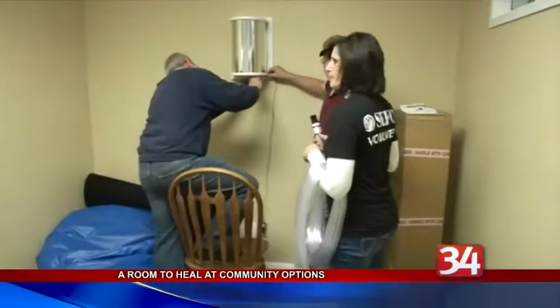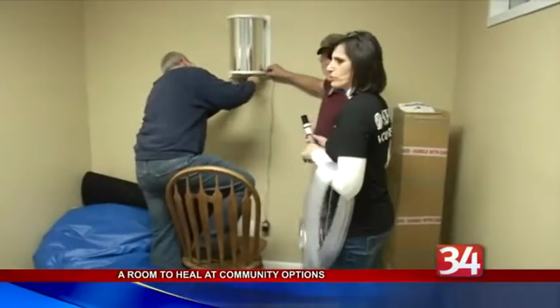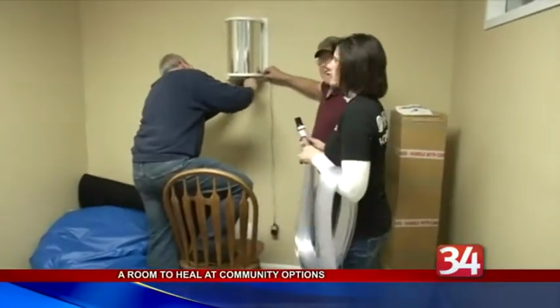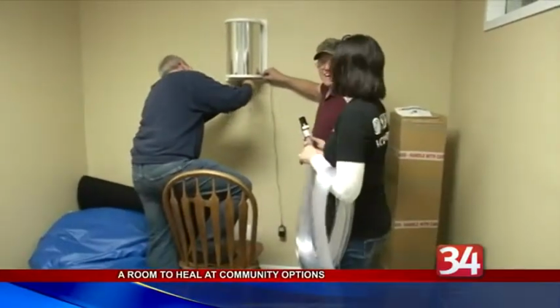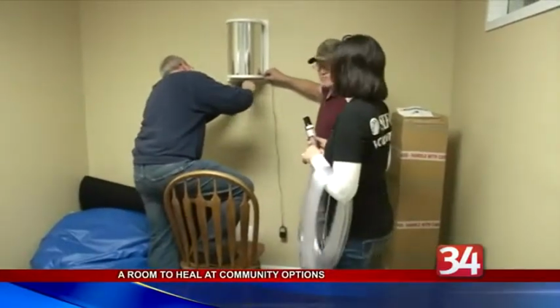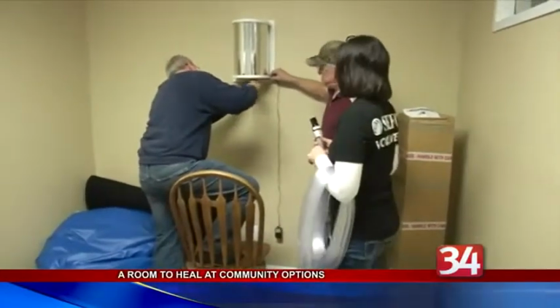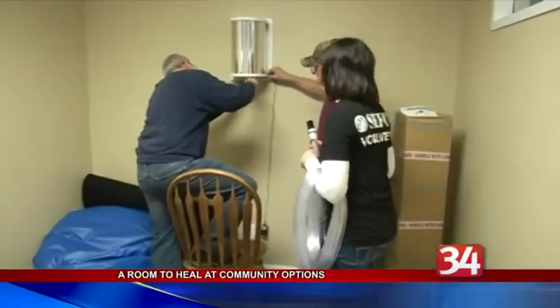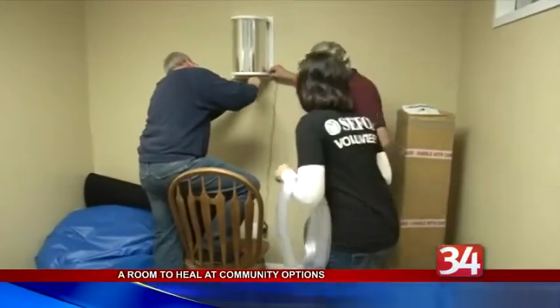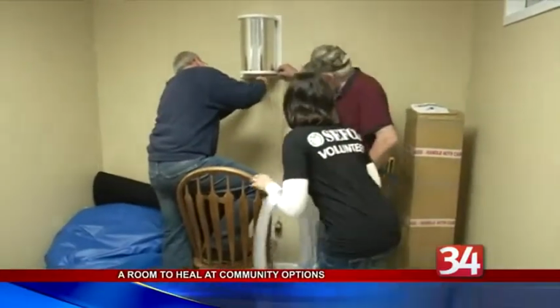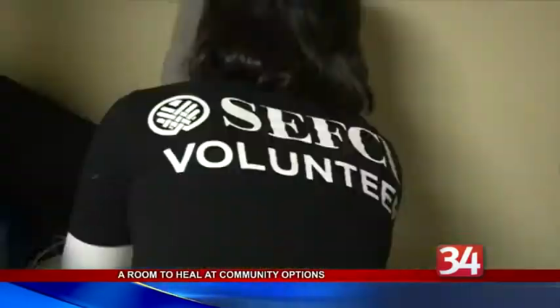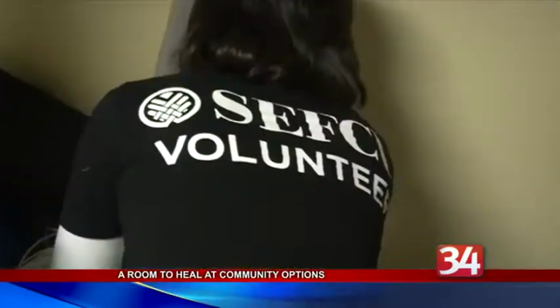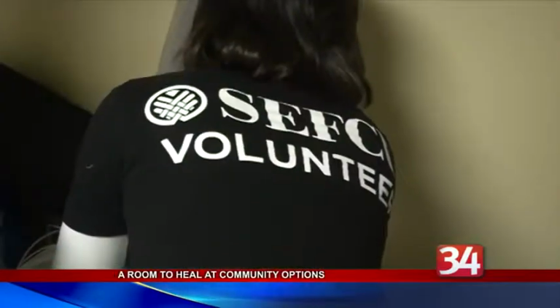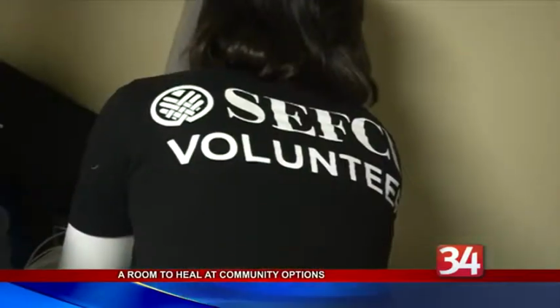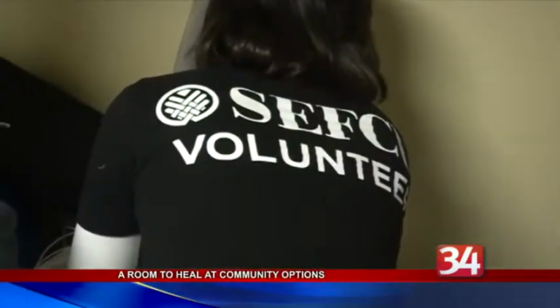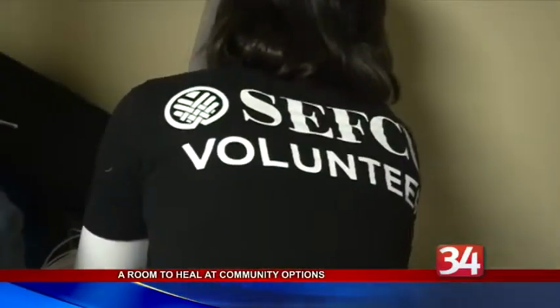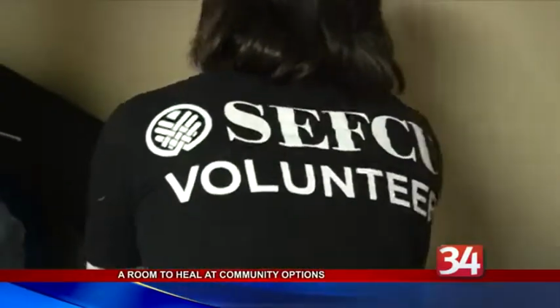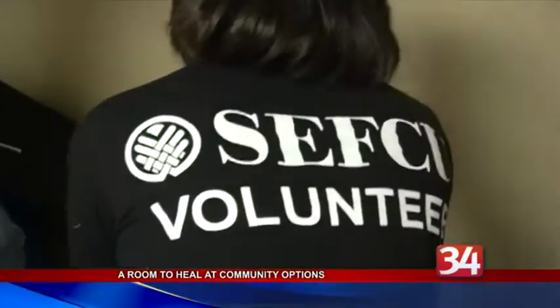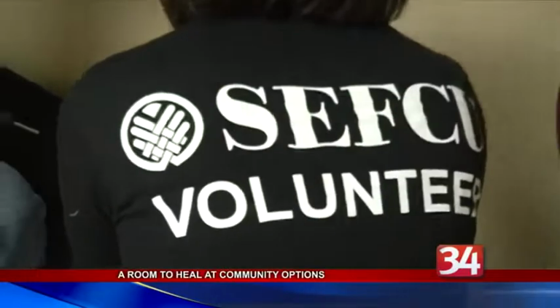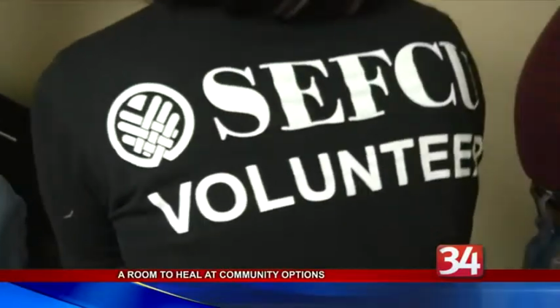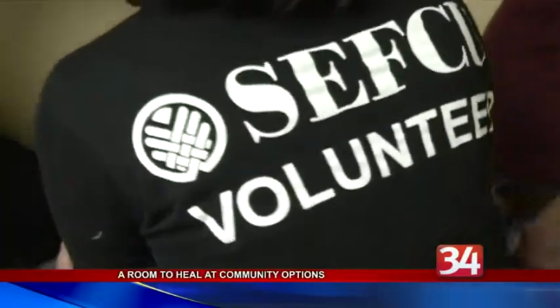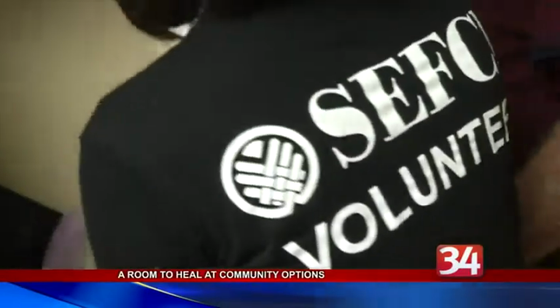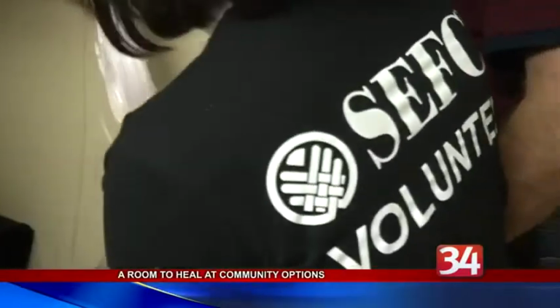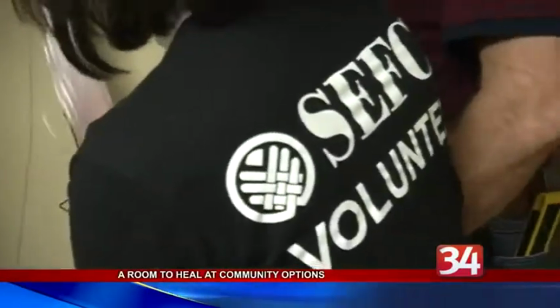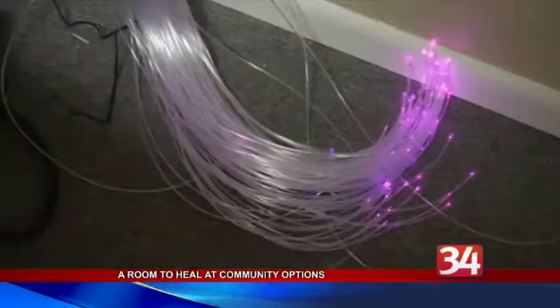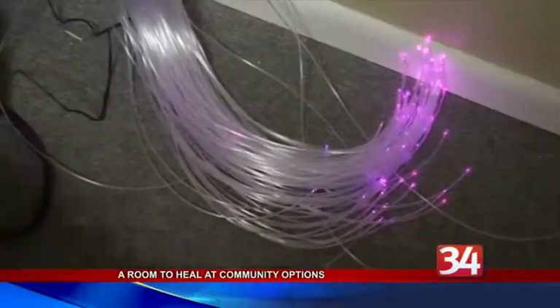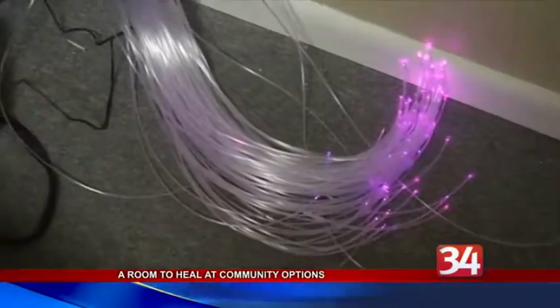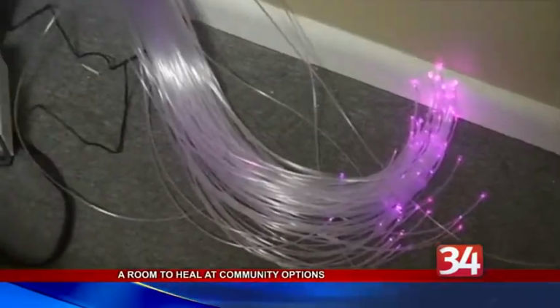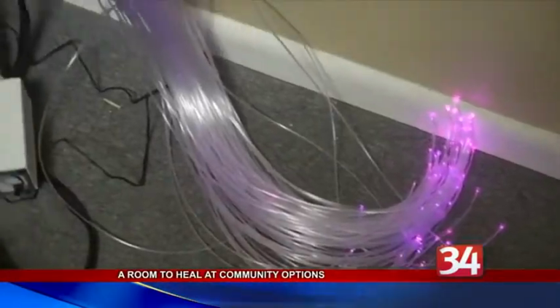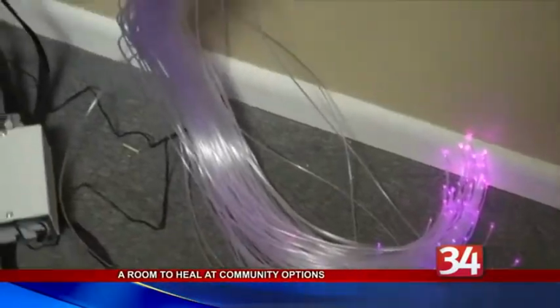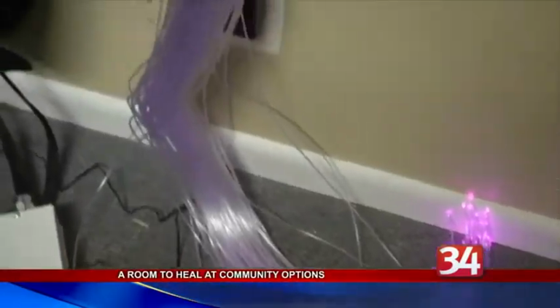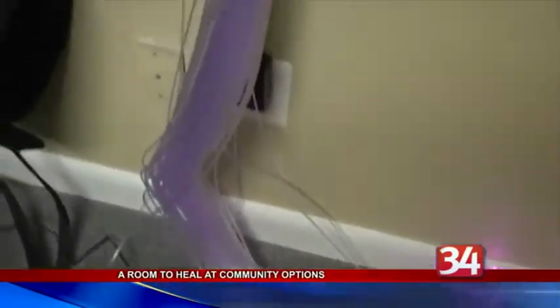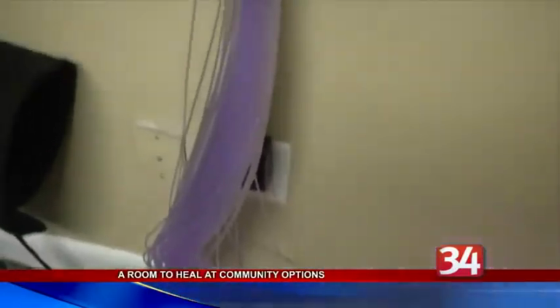Today, volunteers began outfitting a small room in their State Street offices with an optic carpet, optic ropes, a bubble tube, mirrors, and a projector.